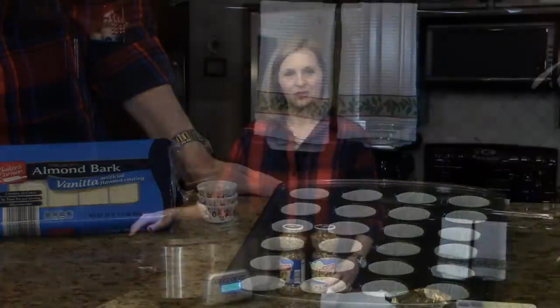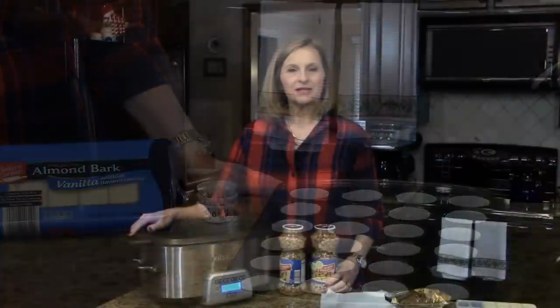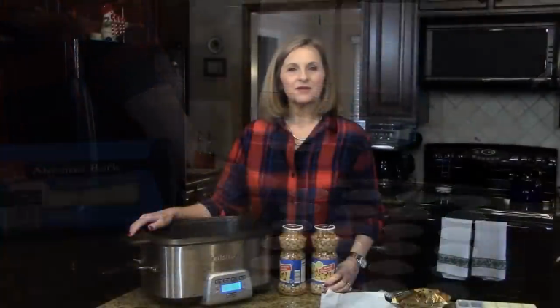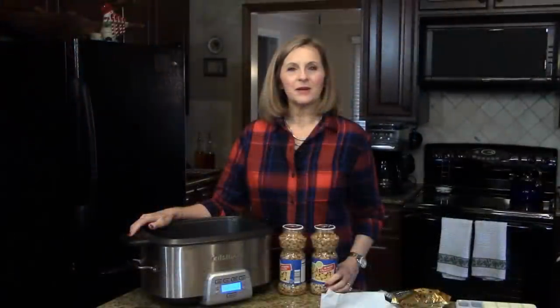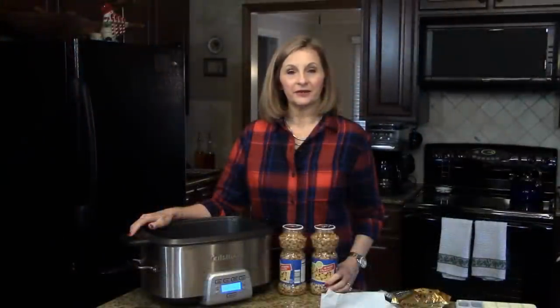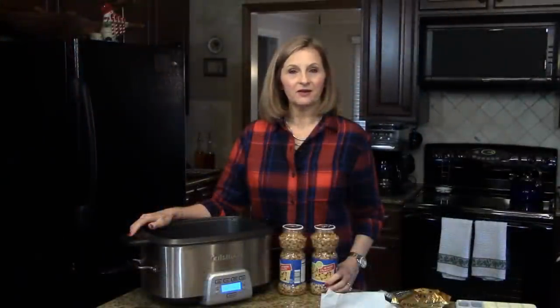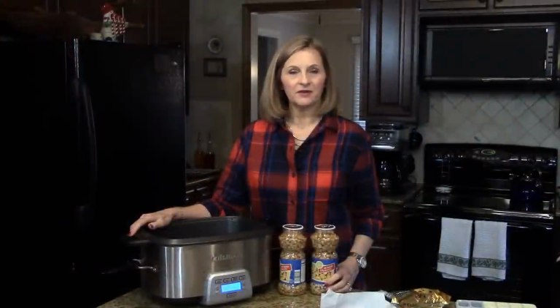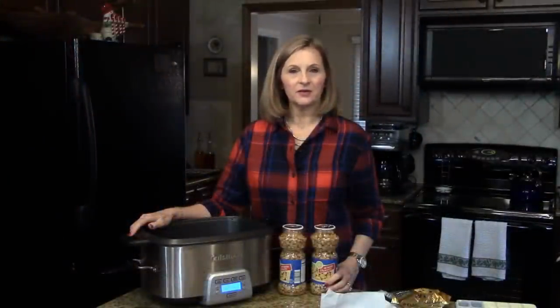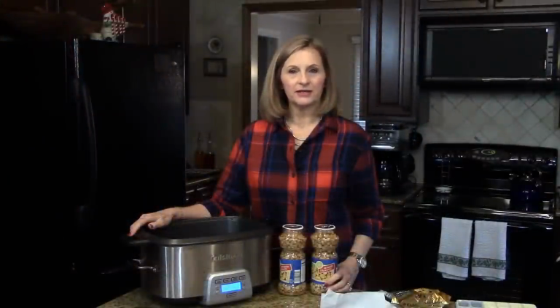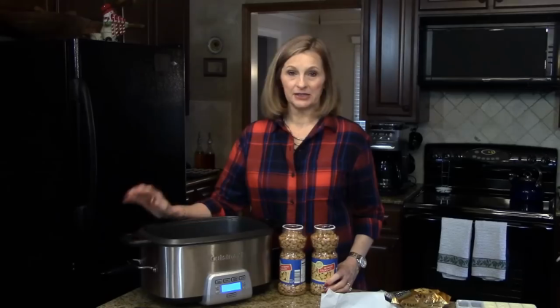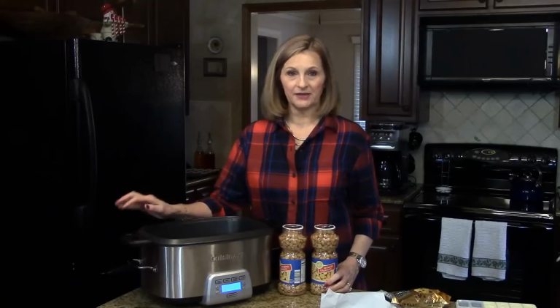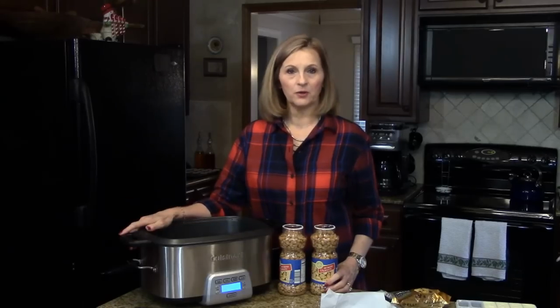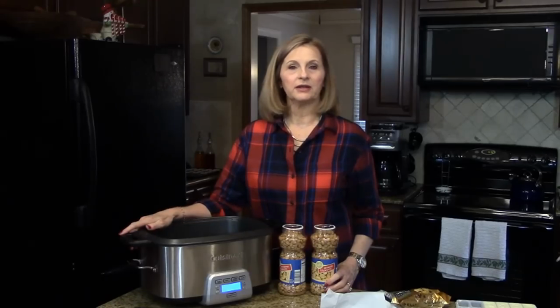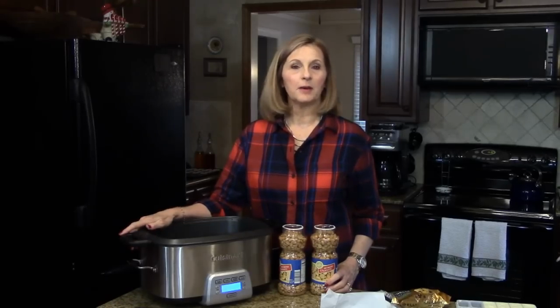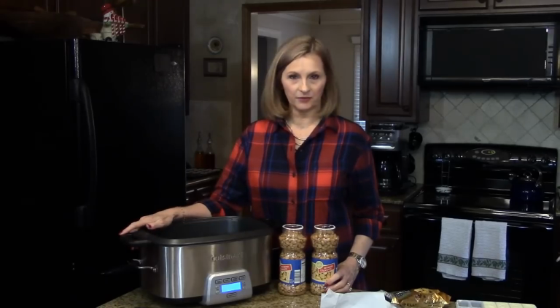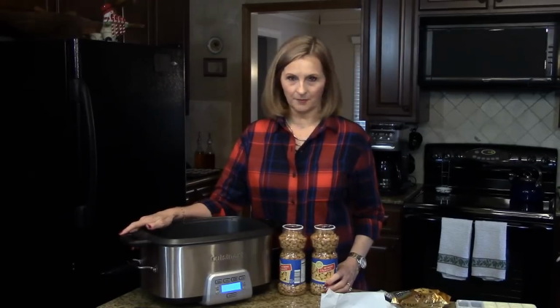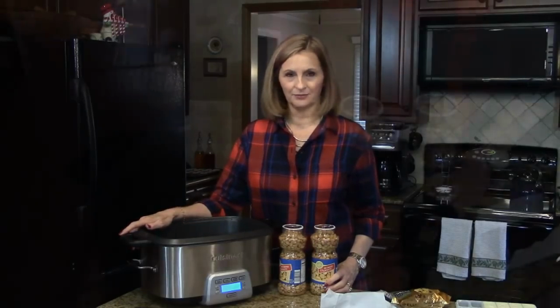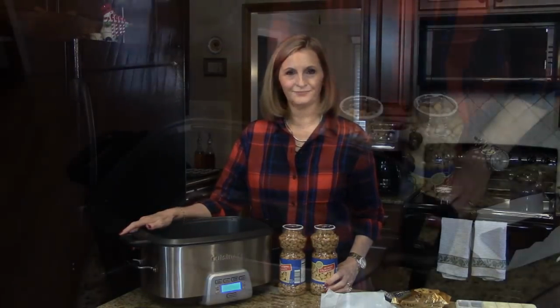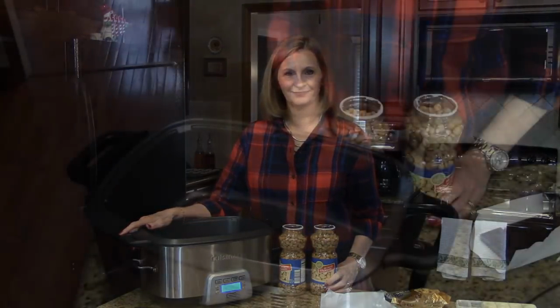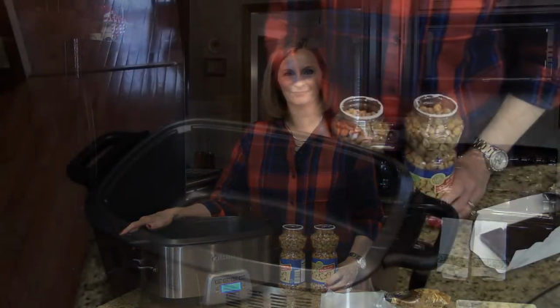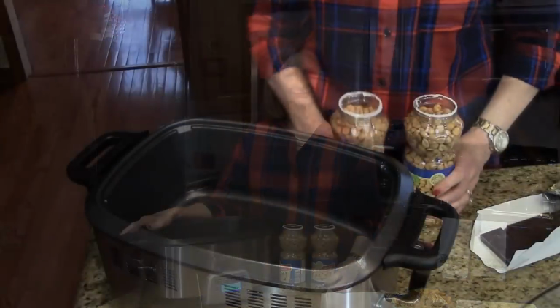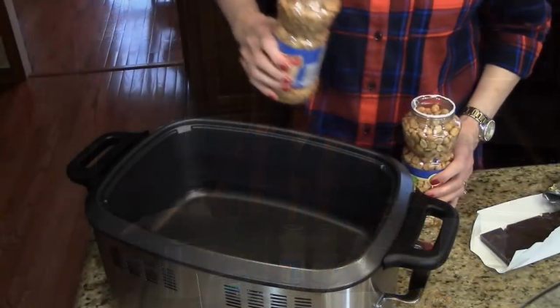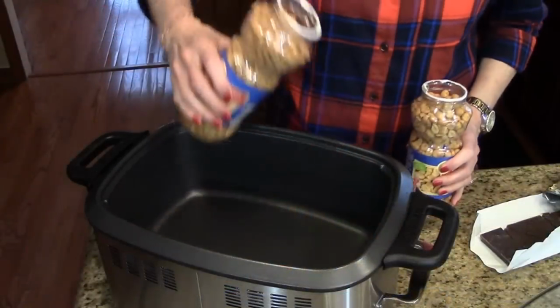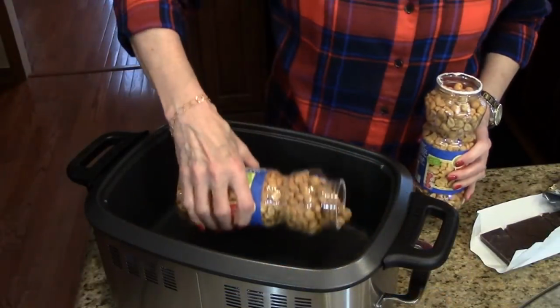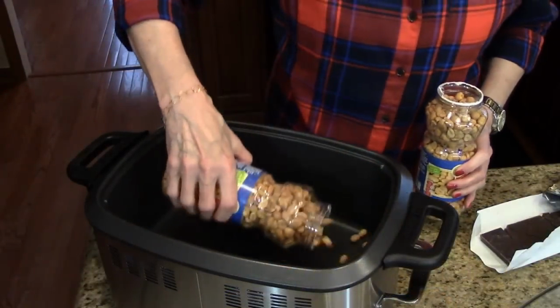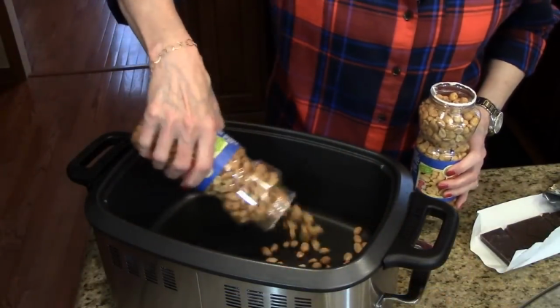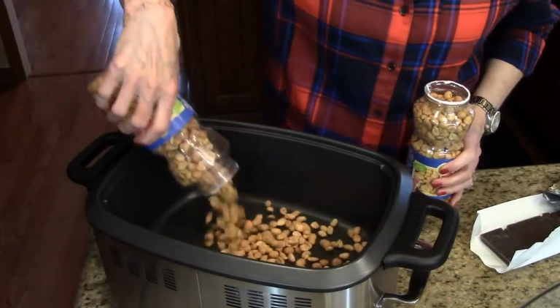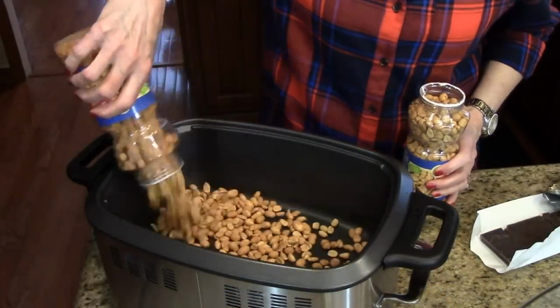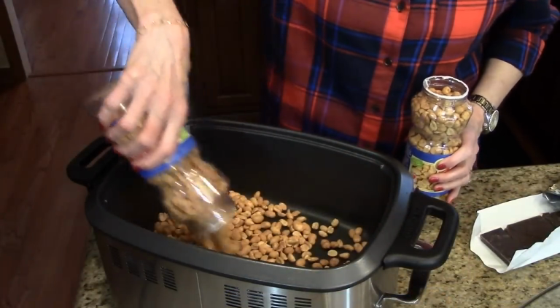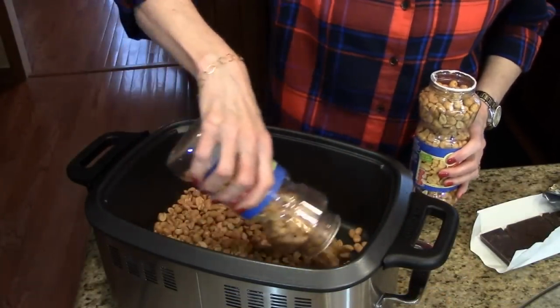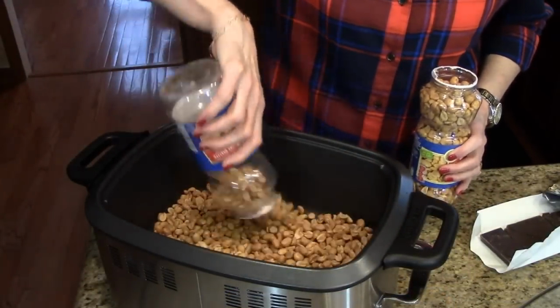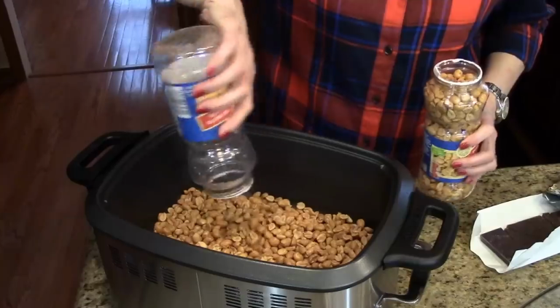We're going to start this by layering all of these ingredients in a specific order in the bottom of the crock pot. We're going to start with the peanuts — put them in the bottom of the crock pot.